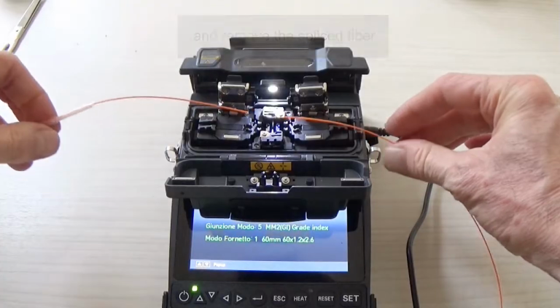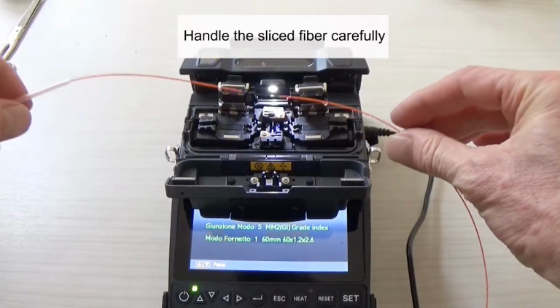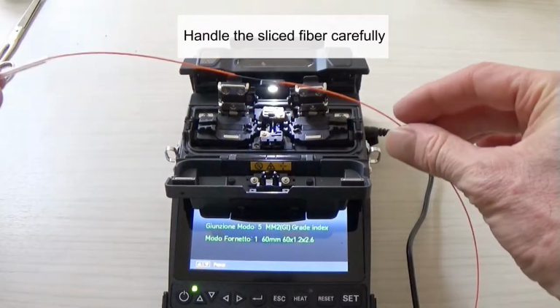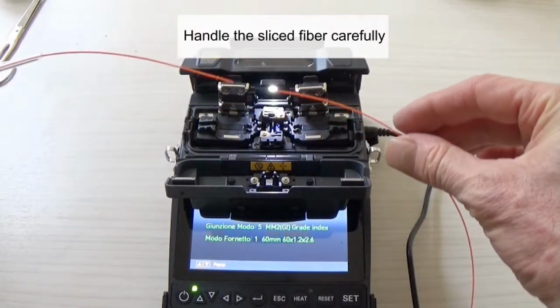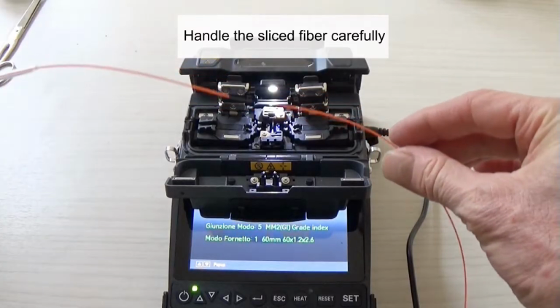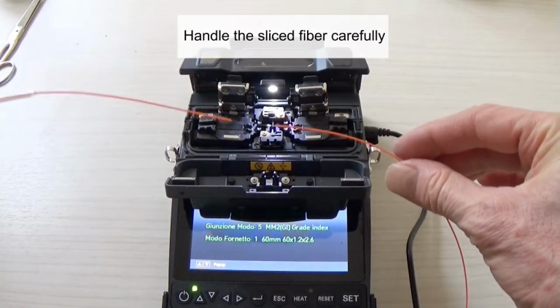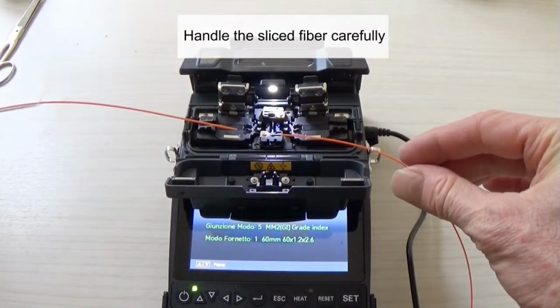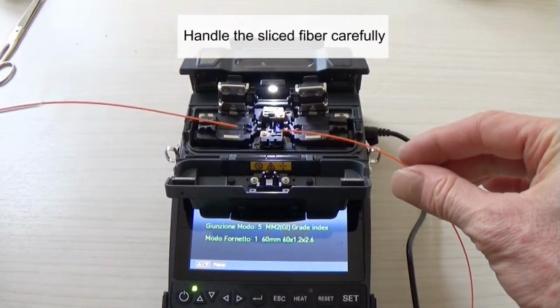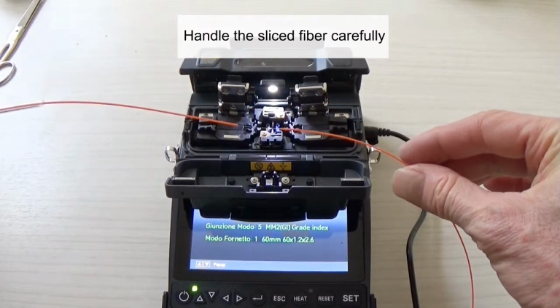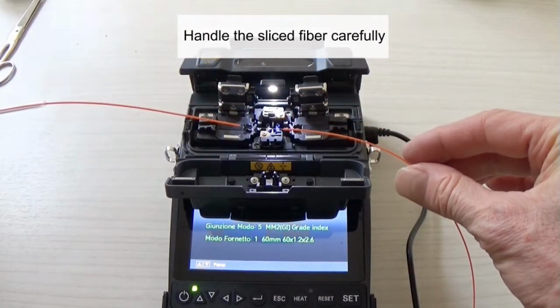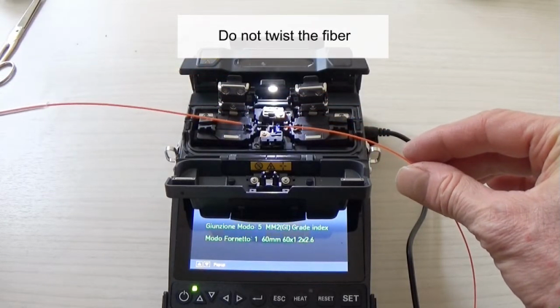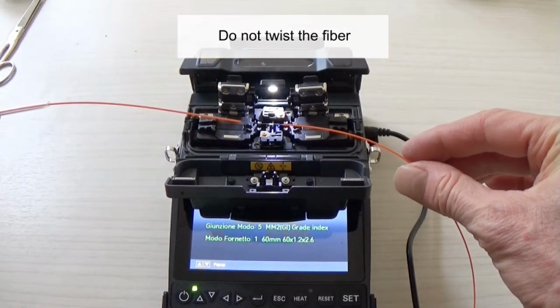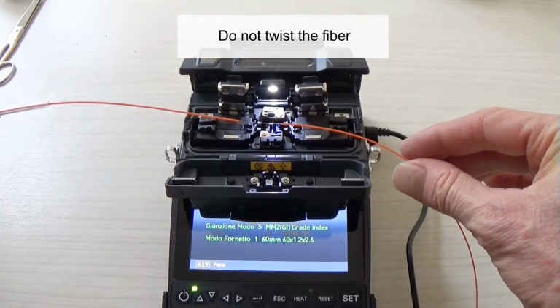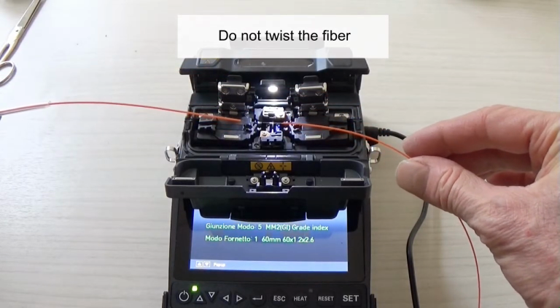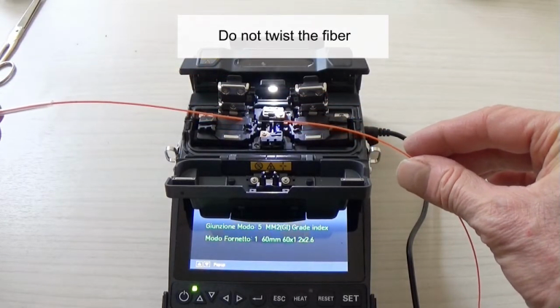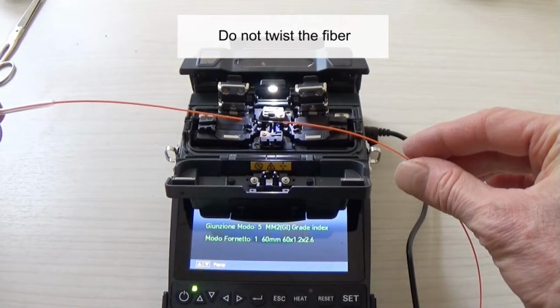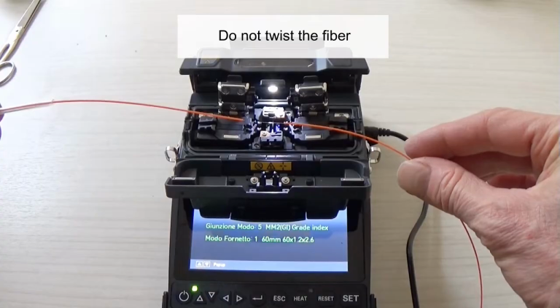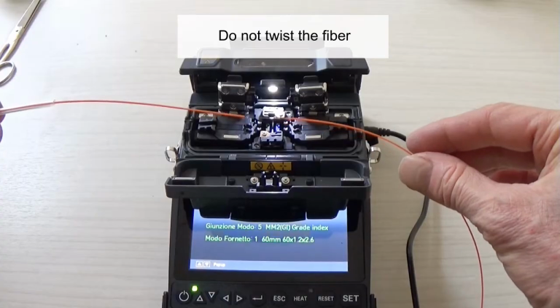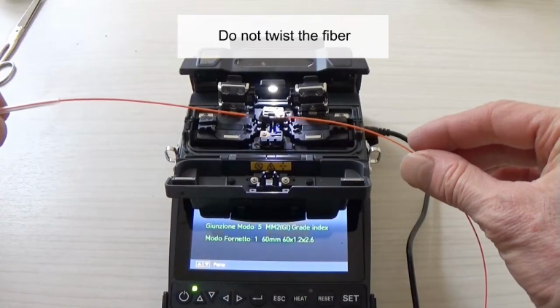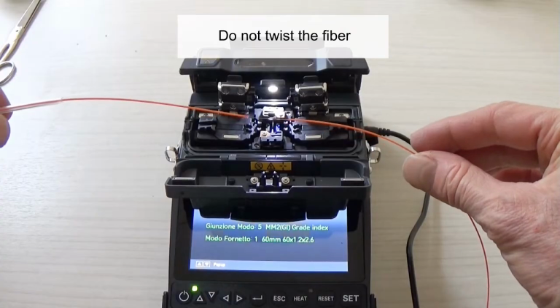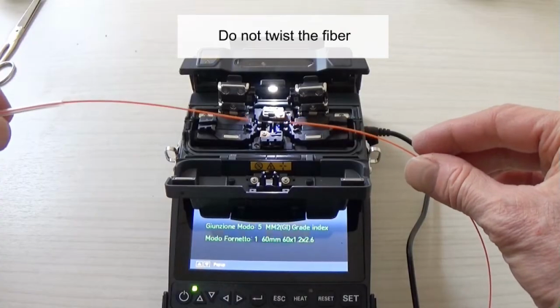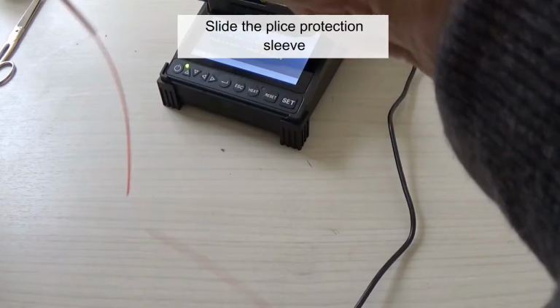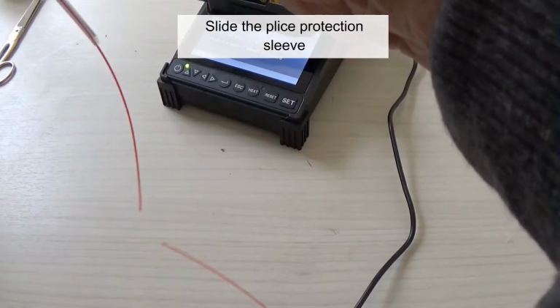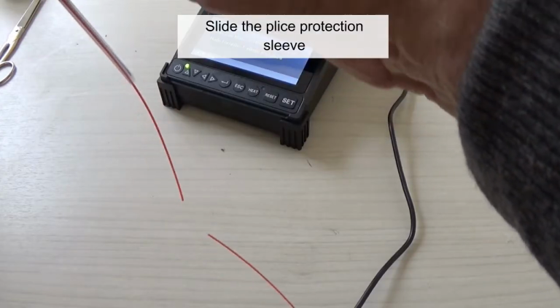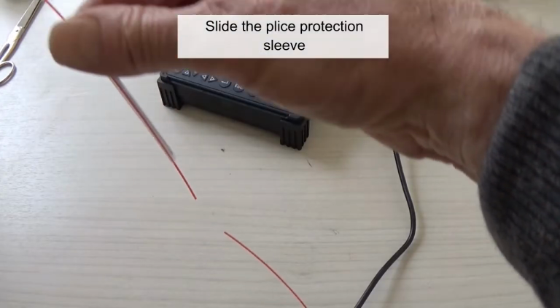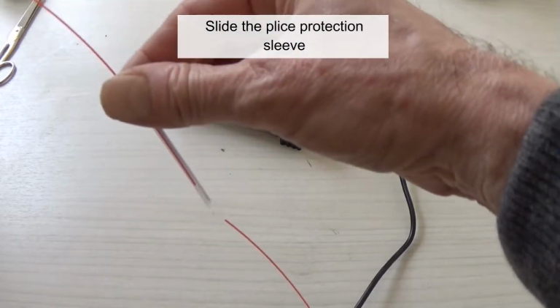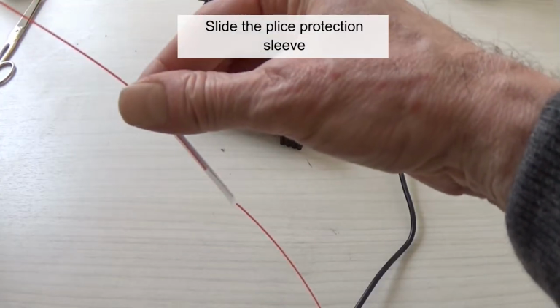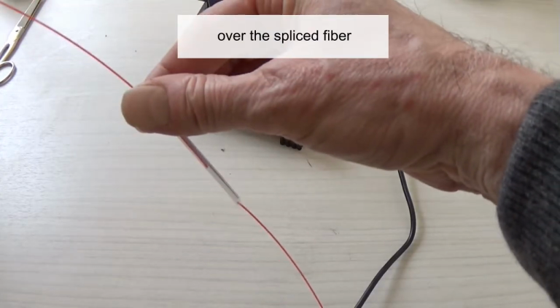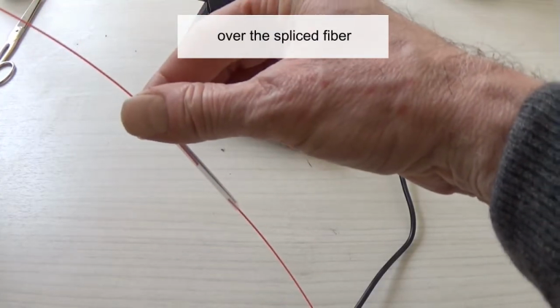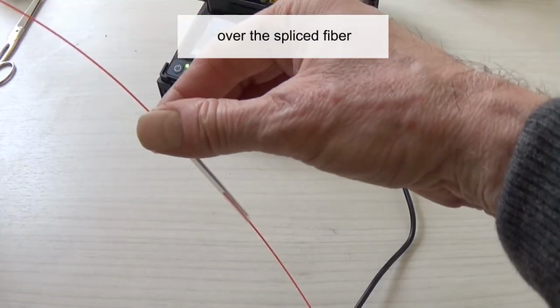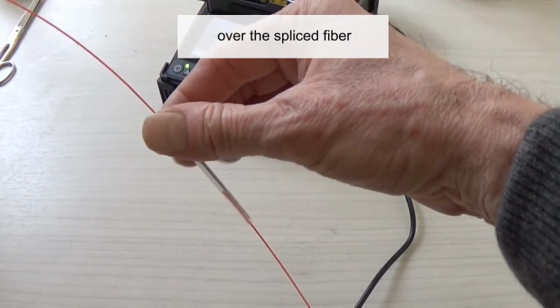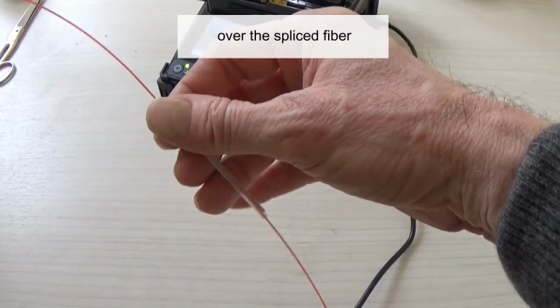Handle the spliced fiber carefully. Don't twist the fiber. Slide the splice protection sleeve over the spliced fiber.